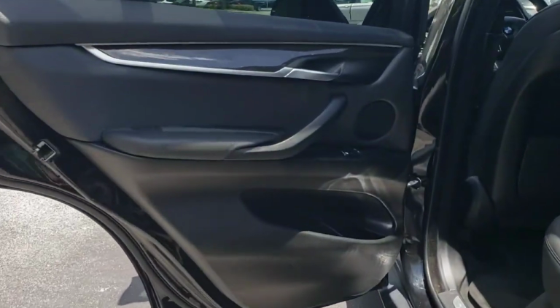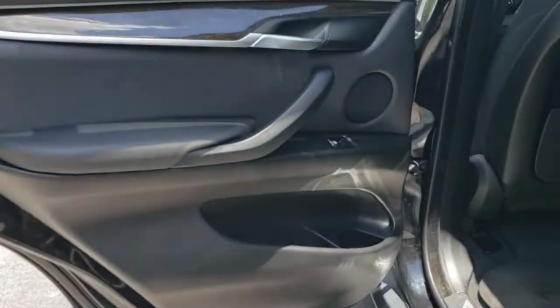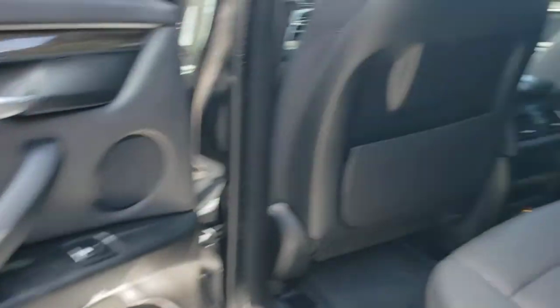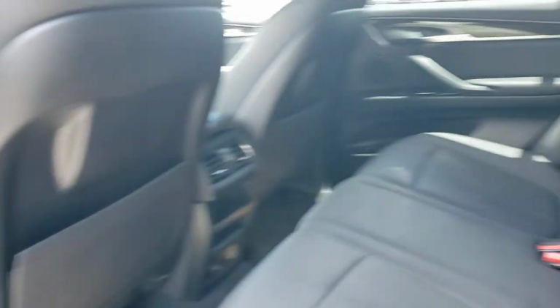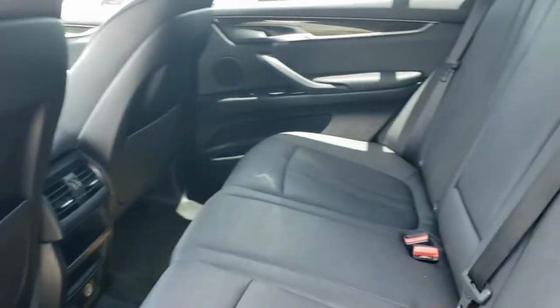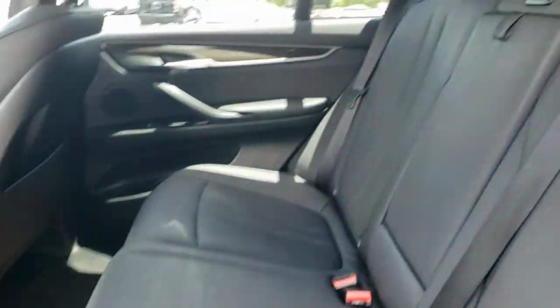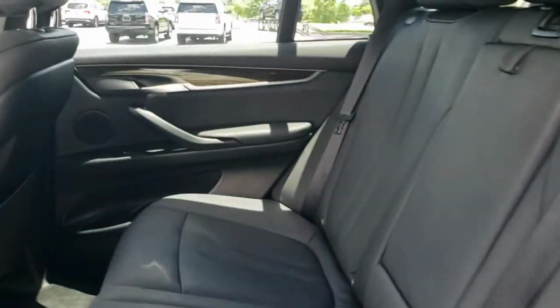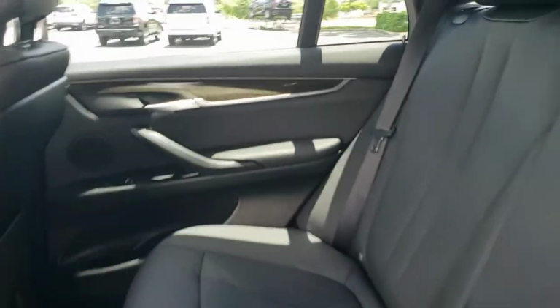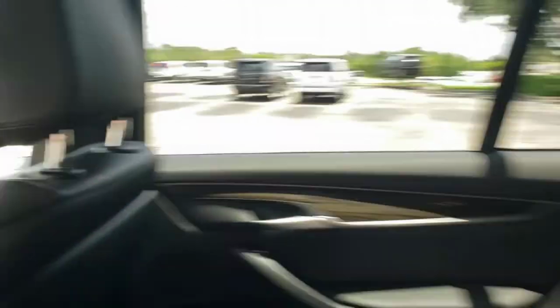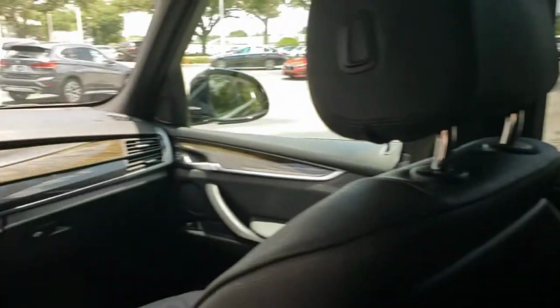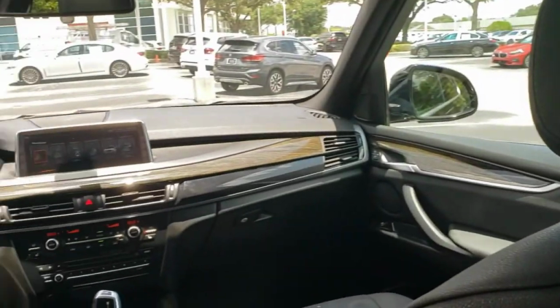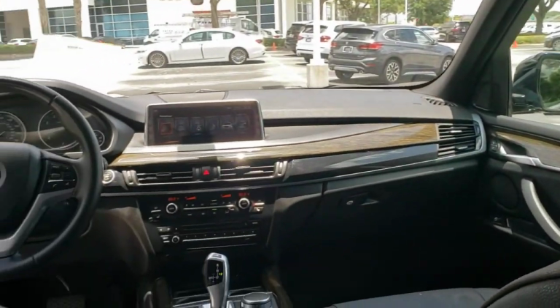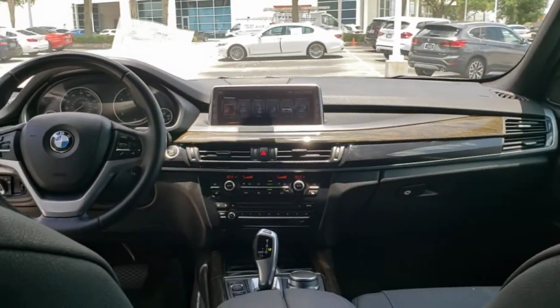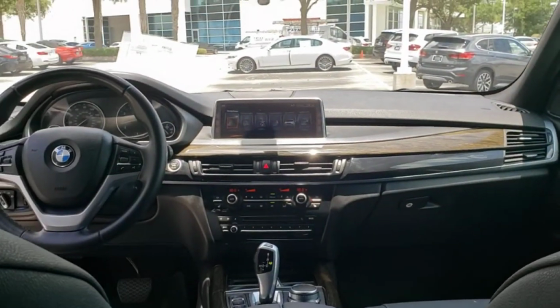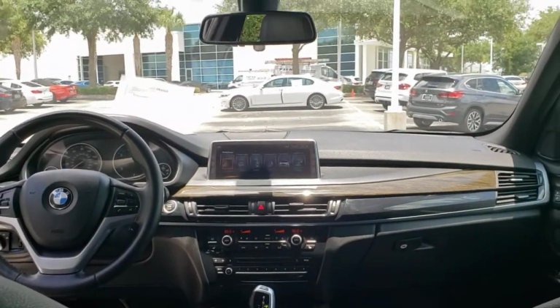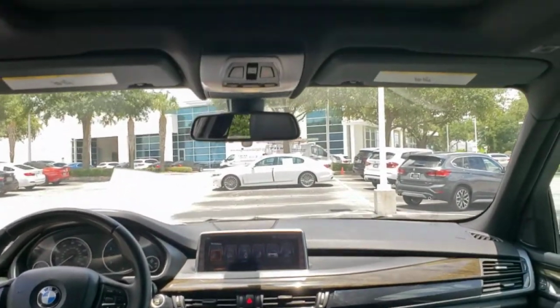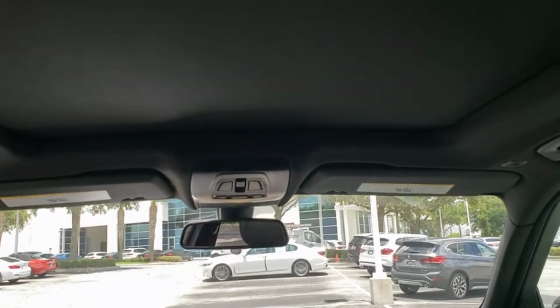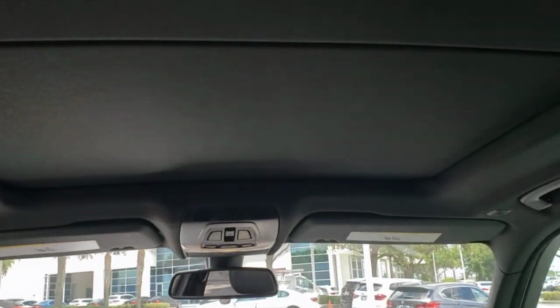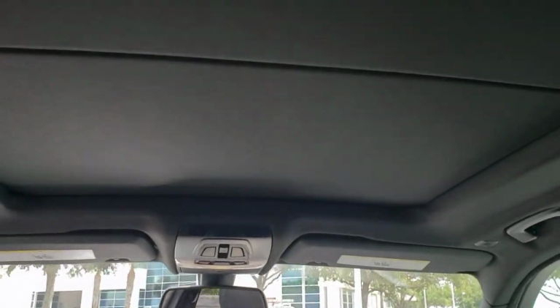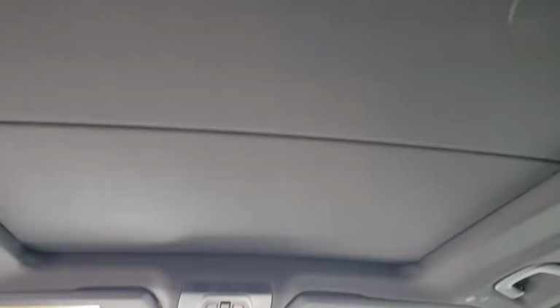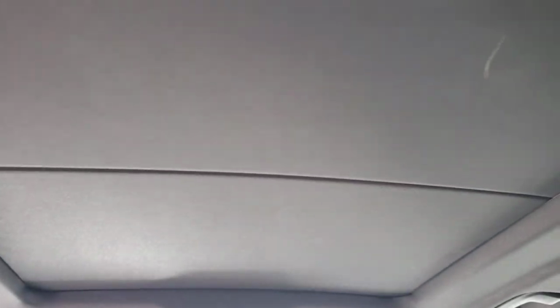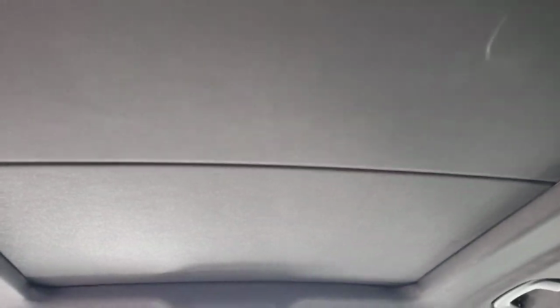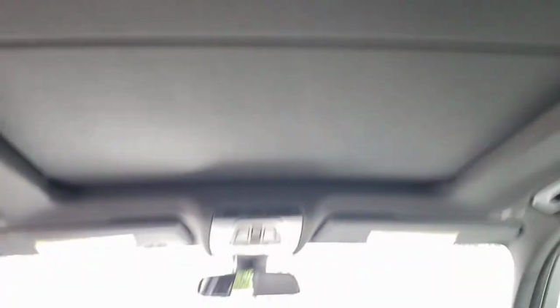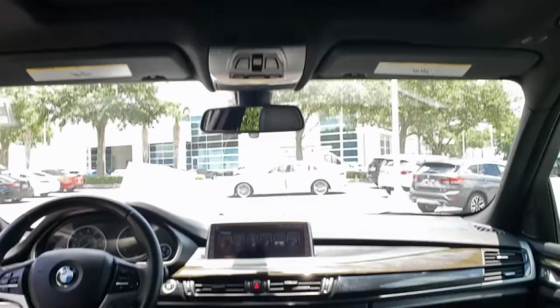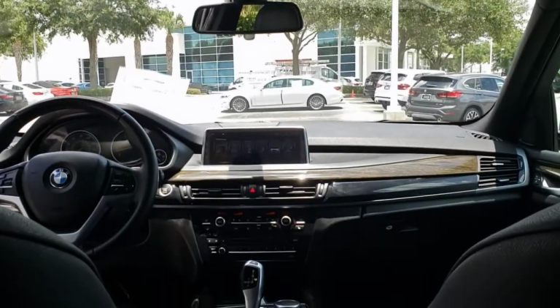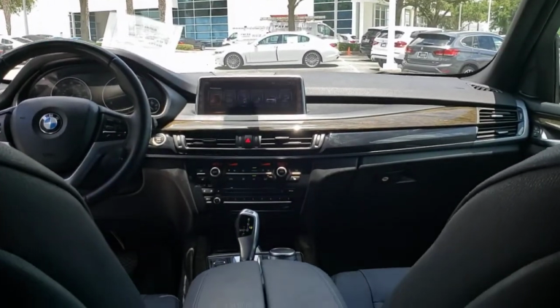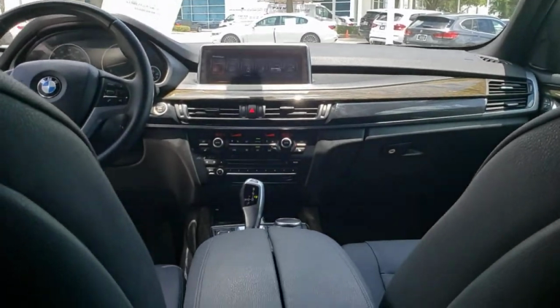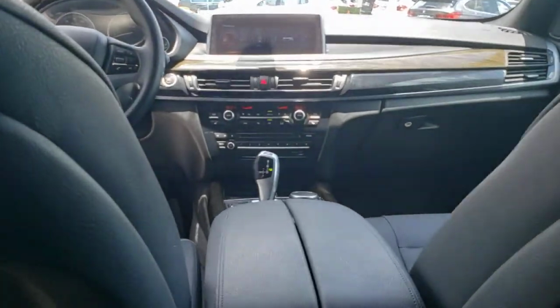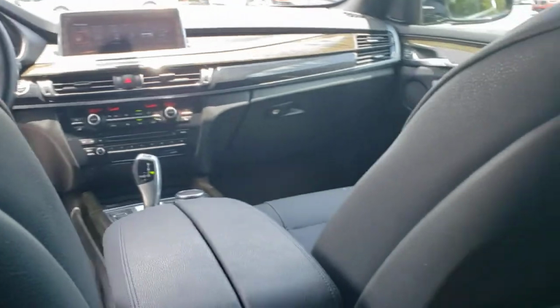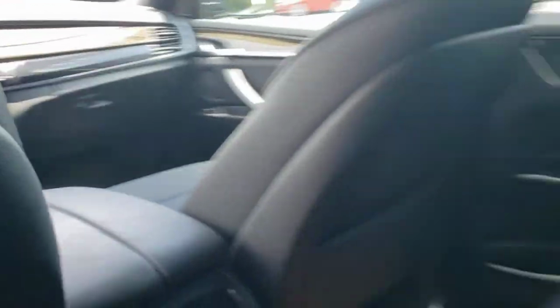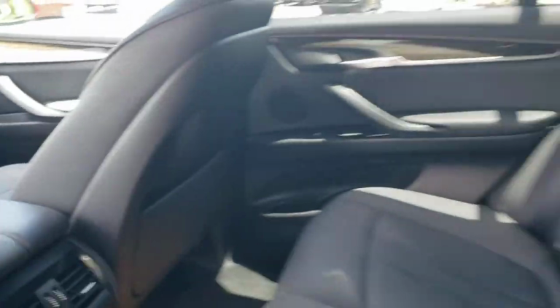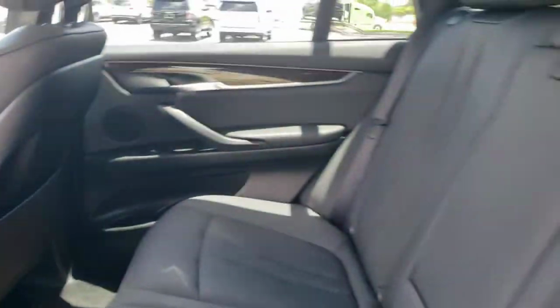Power passenger seat, keyless start, power lift gate, heated mirrors, woodgrain interior trim. Spacious and refined on the inside, don't mess with me on the outside. Be bold — drive the X5.